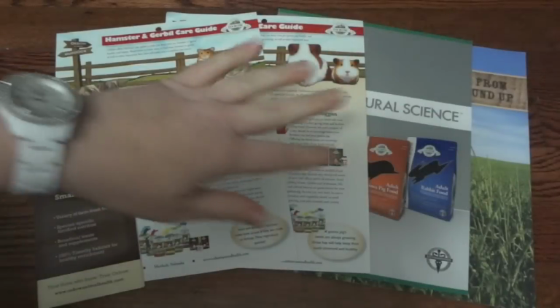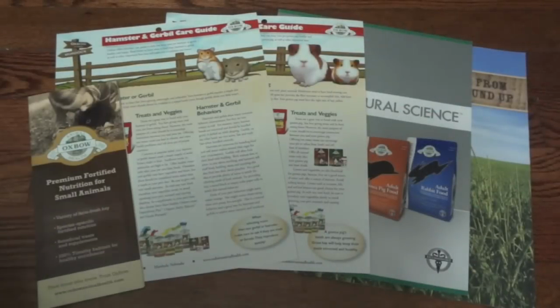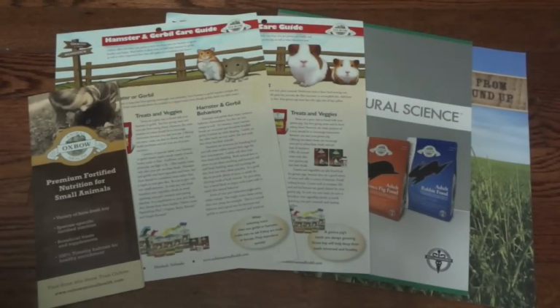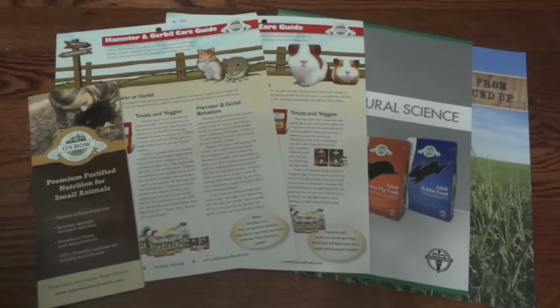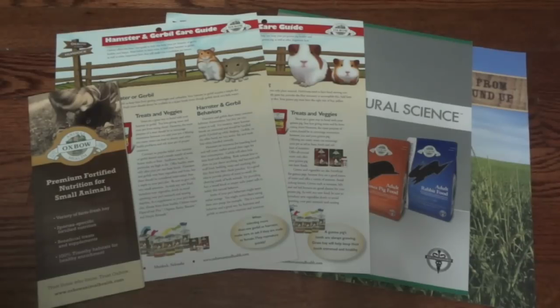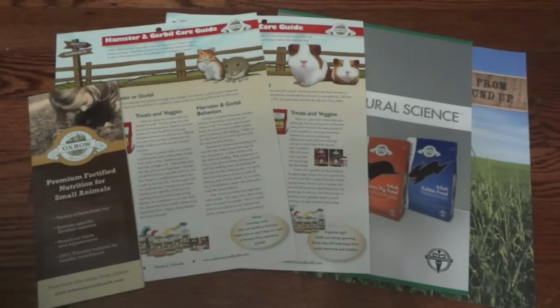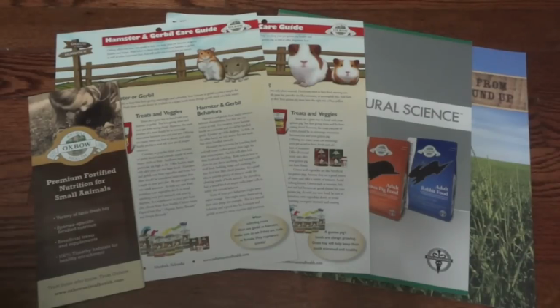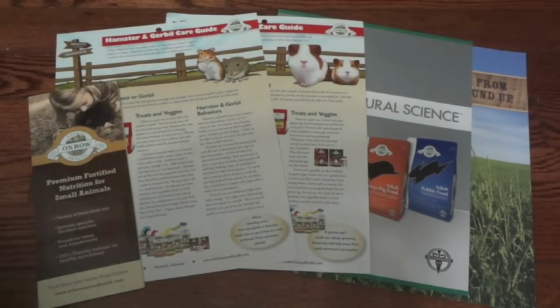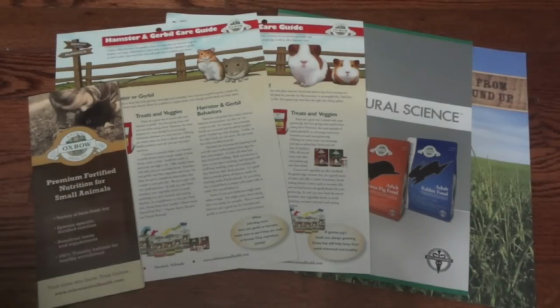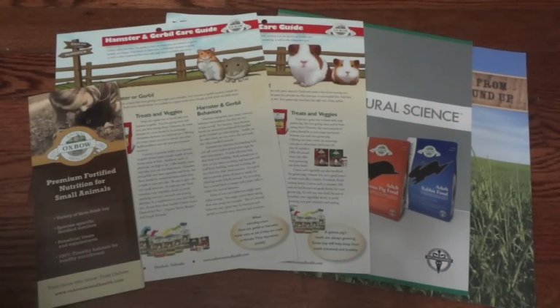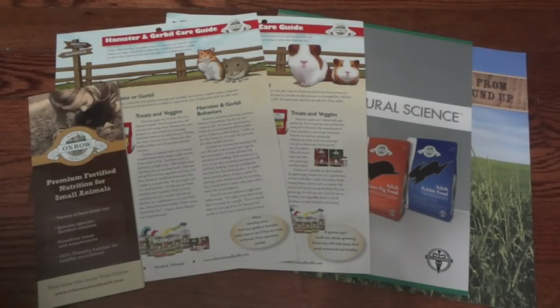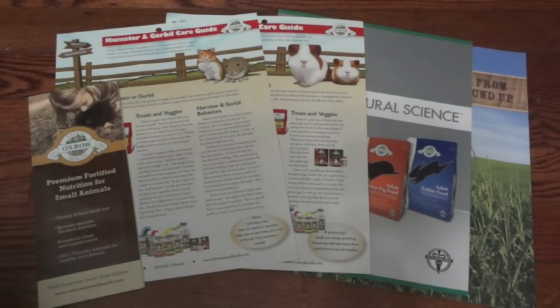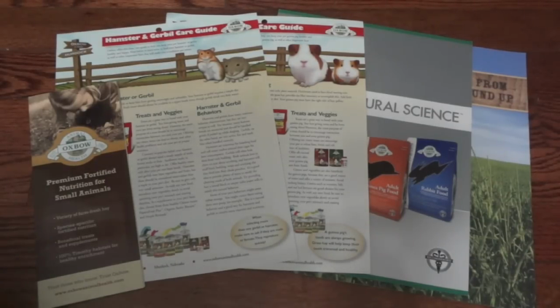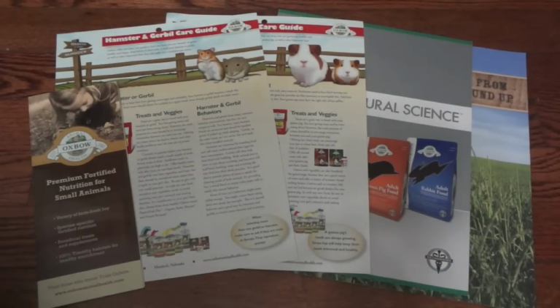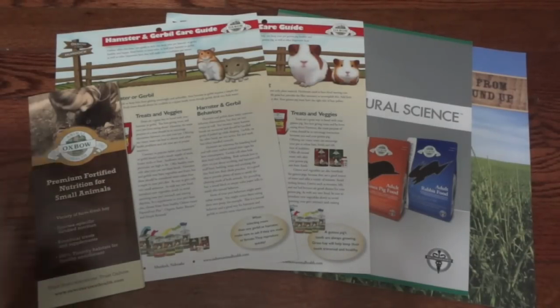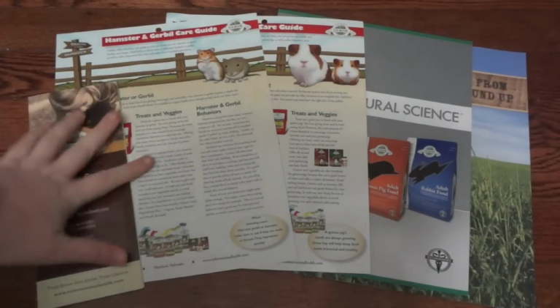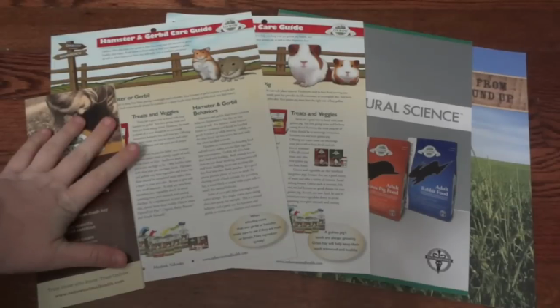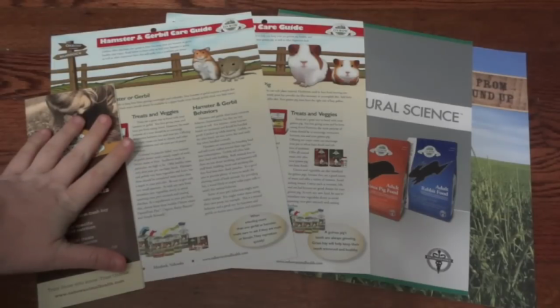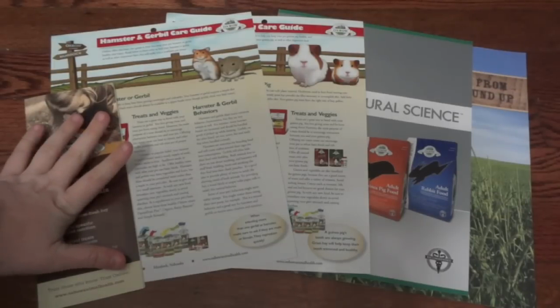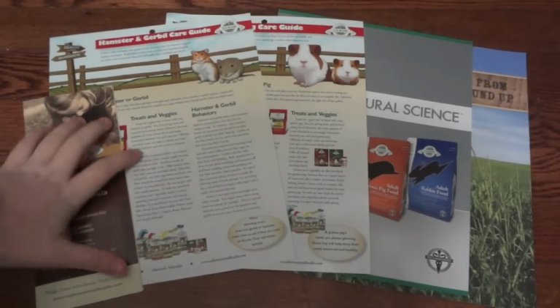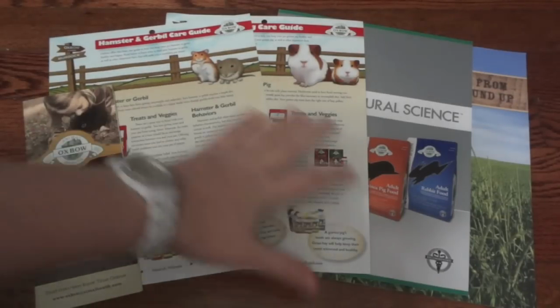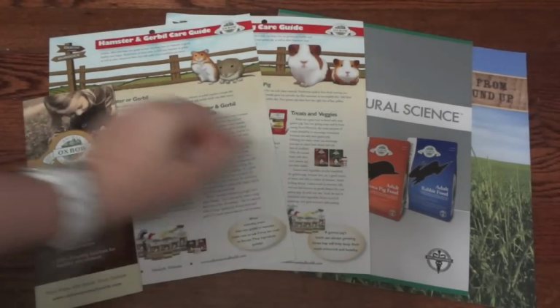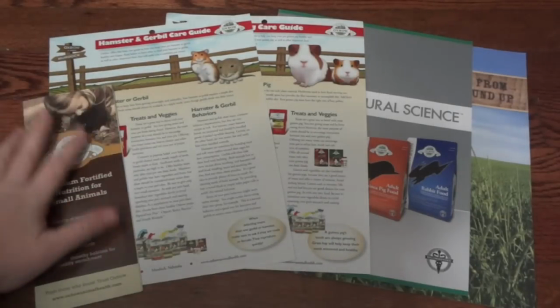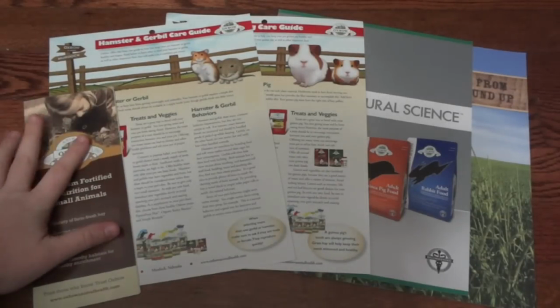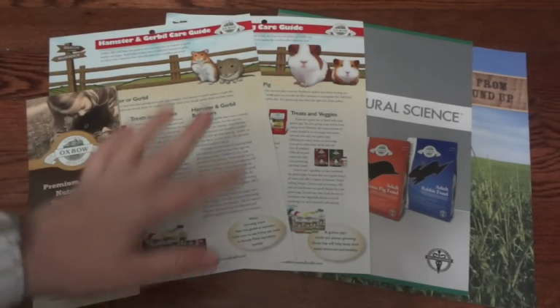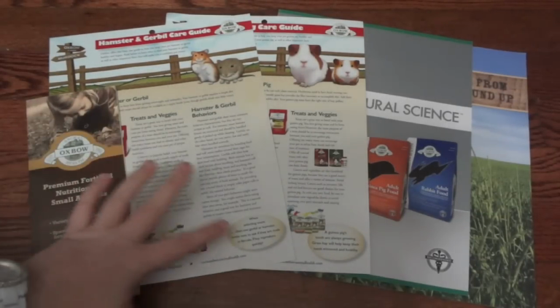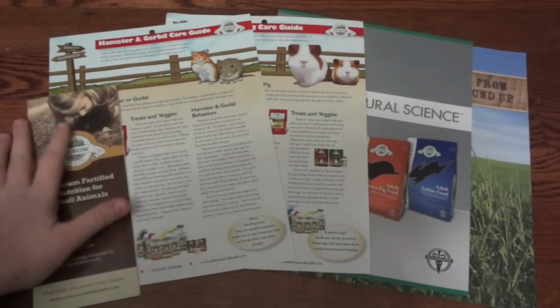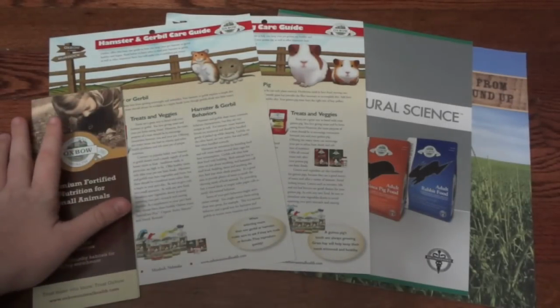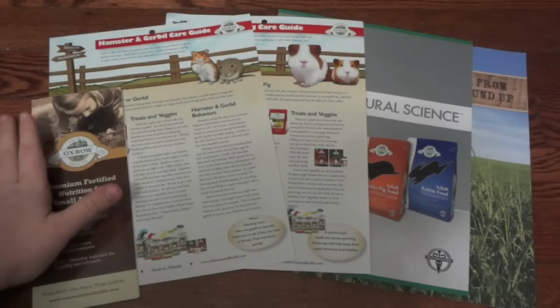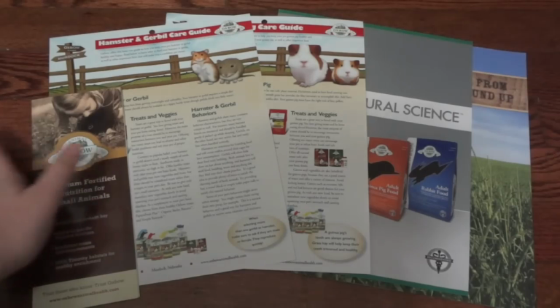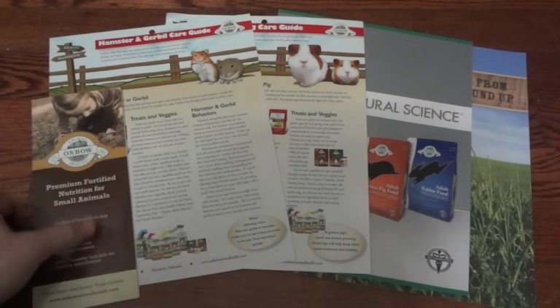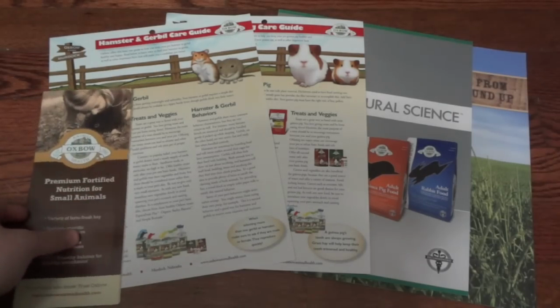Hey guys, today I'm going to be making a video showing you a variety of products that I received from Oxbow. First I just wanted to show you some nice information that they actually sent out for me, and a lot of this you can actually find on their website also.